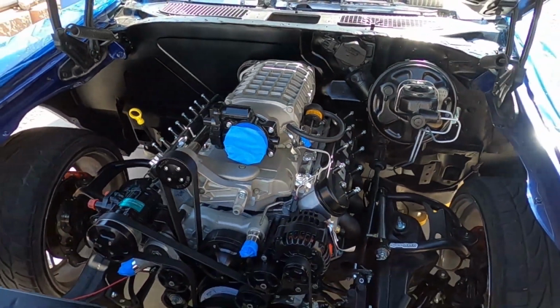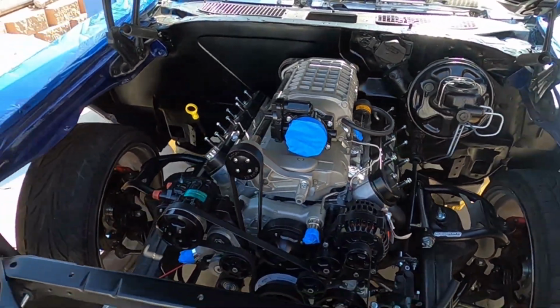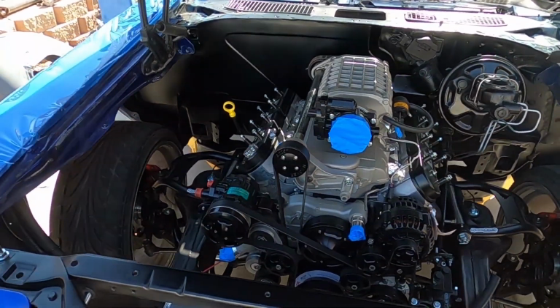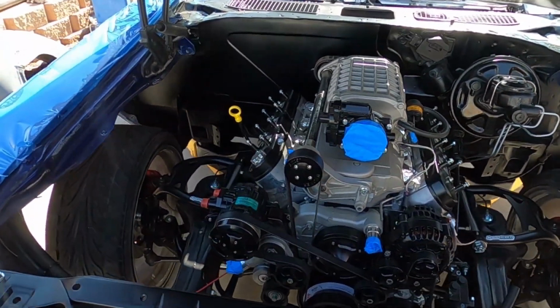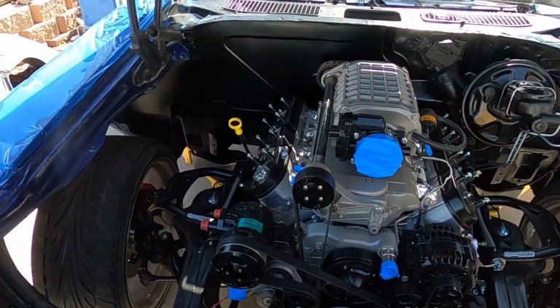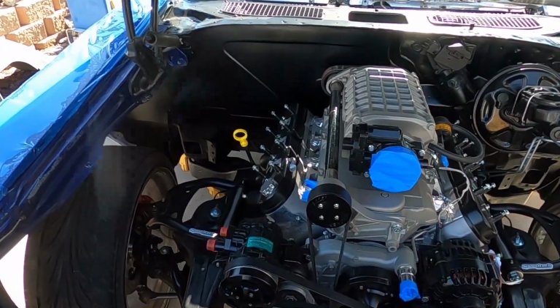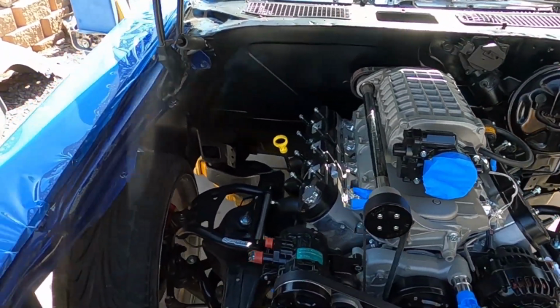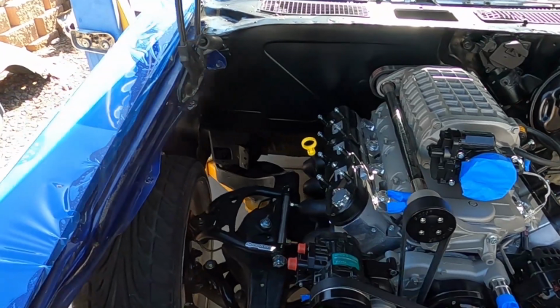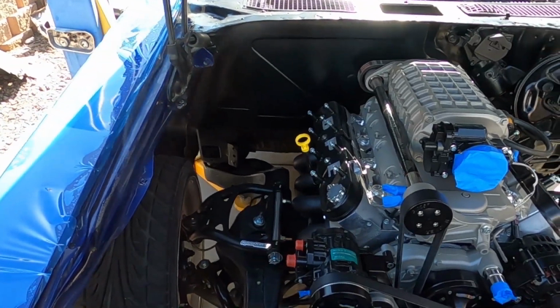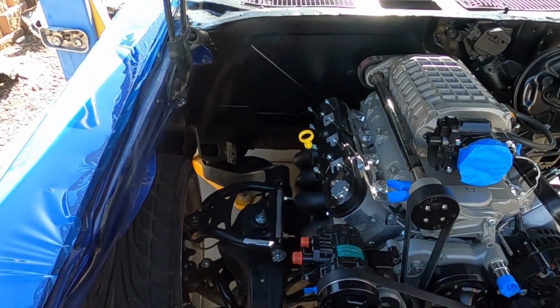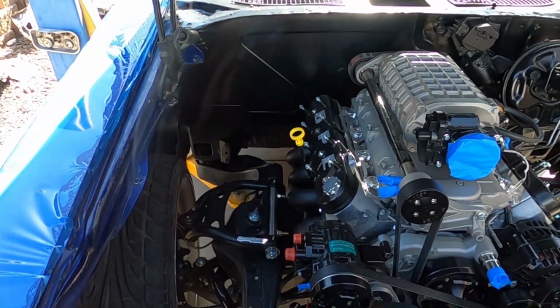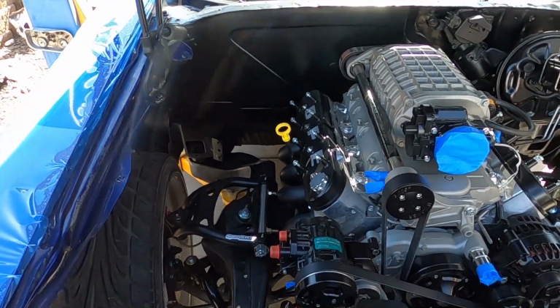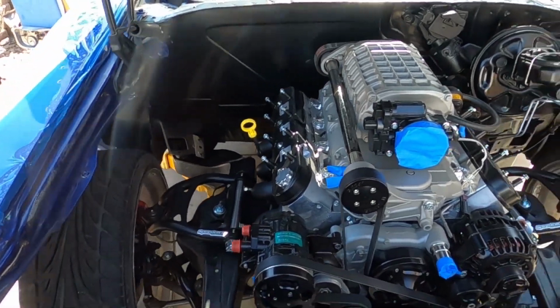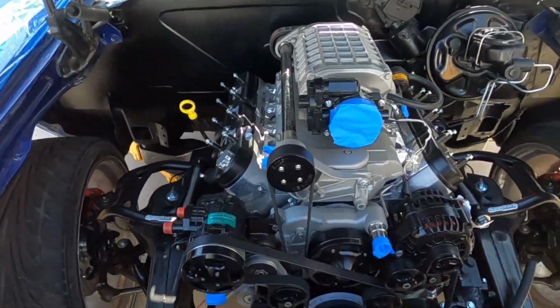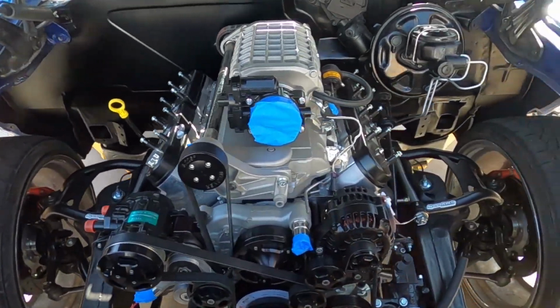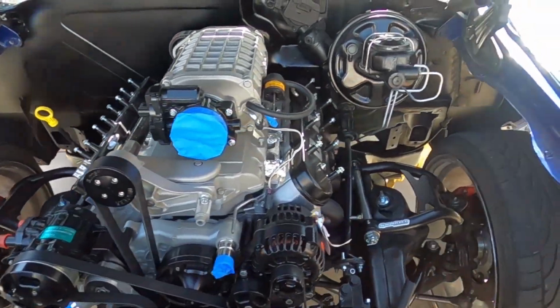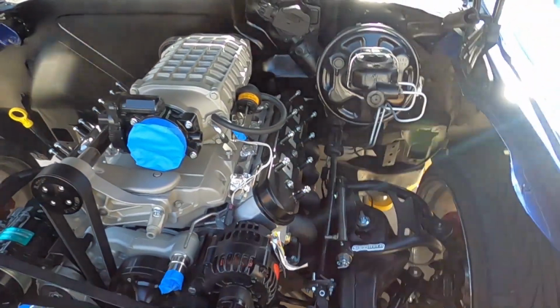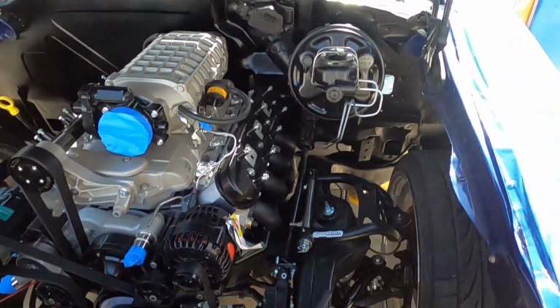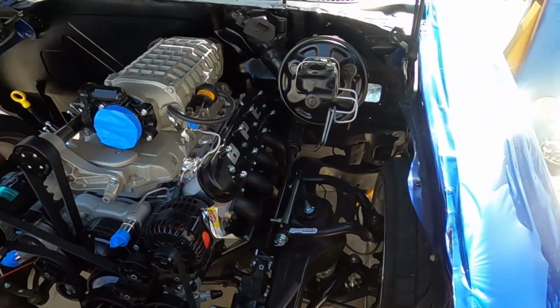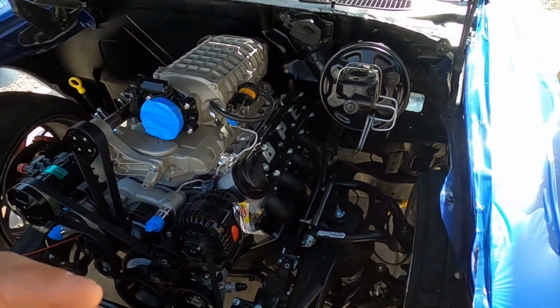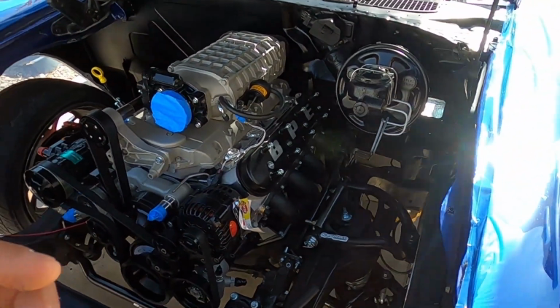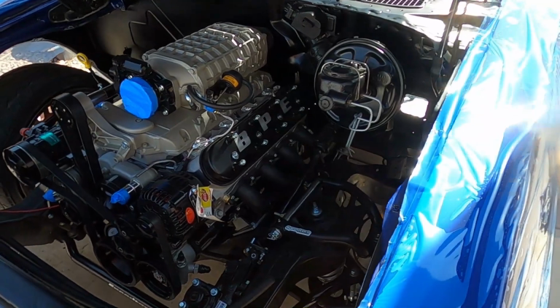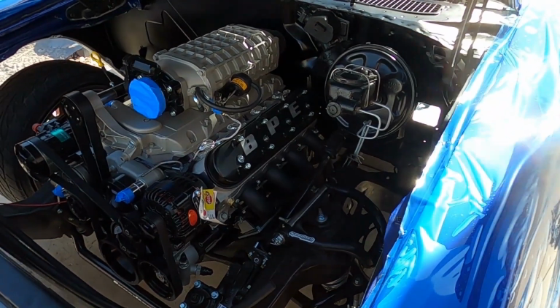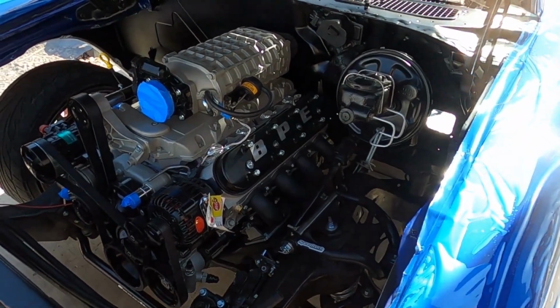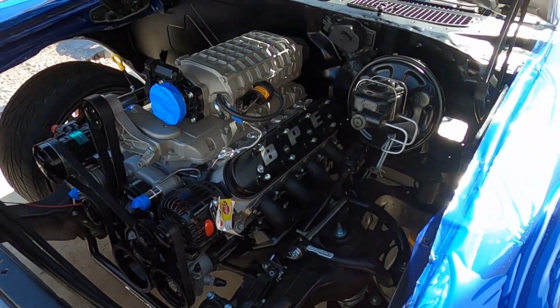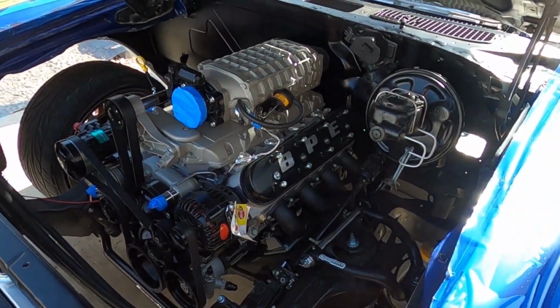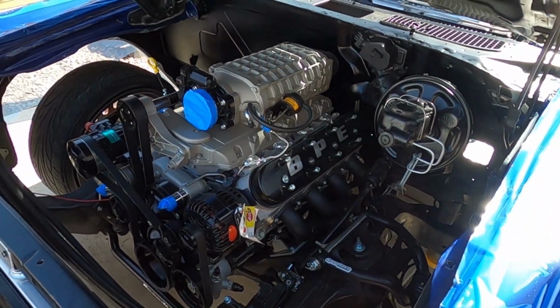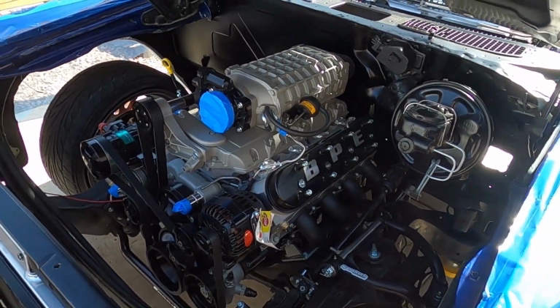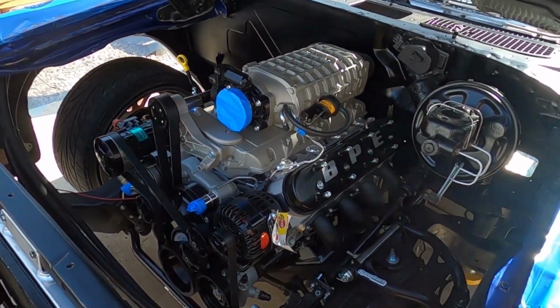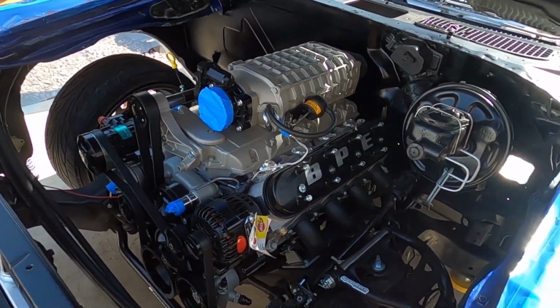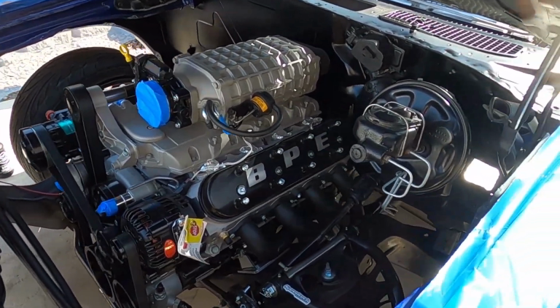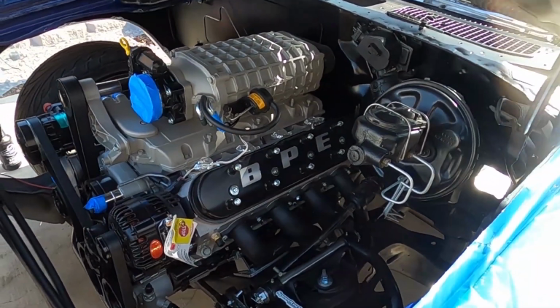Damn, Gina. See what you guys miss when you guys don't go to LS Fest? Look at this thing. This thing looks so freaking sexy up in here.